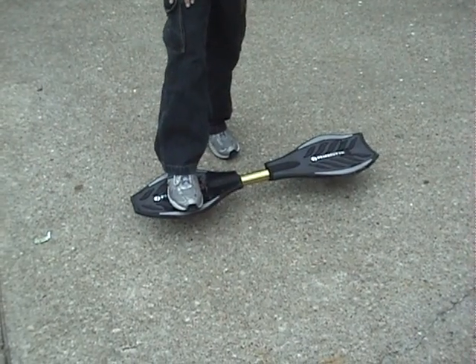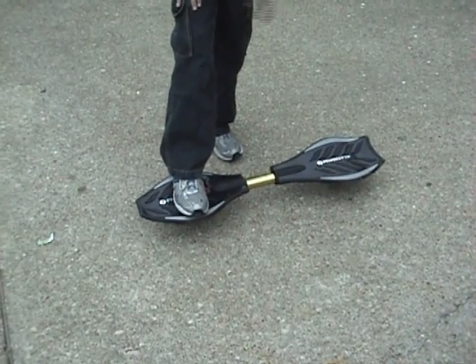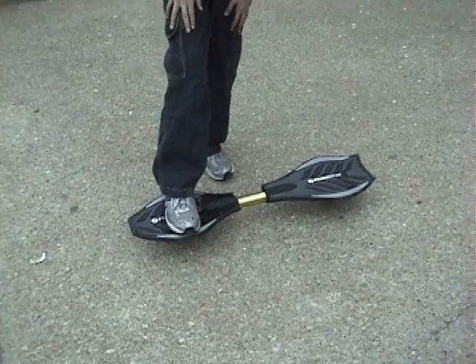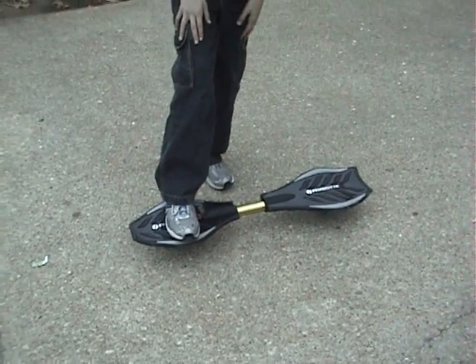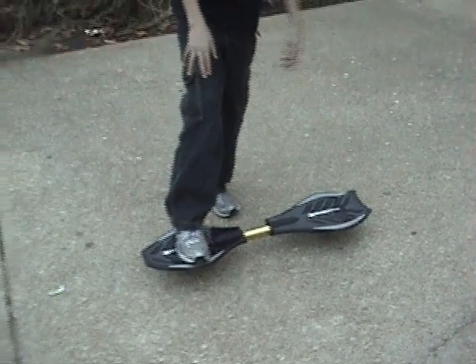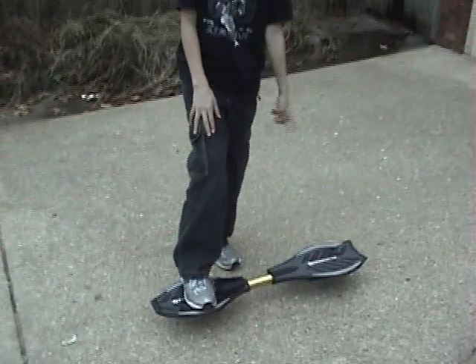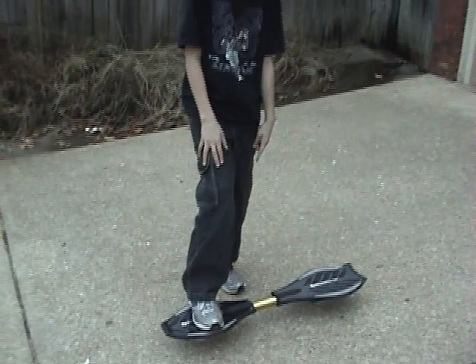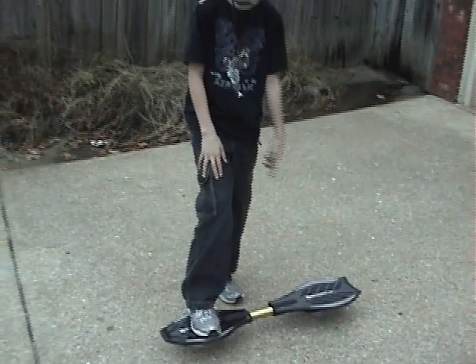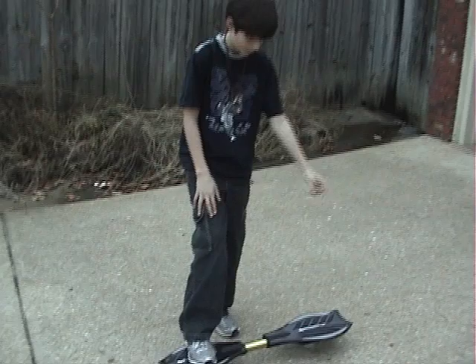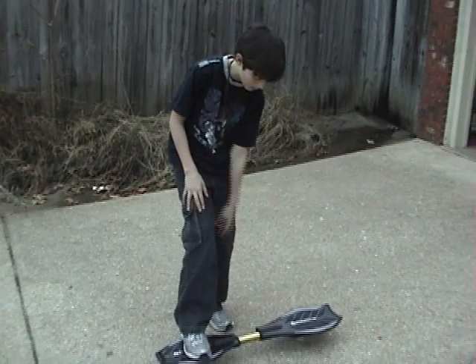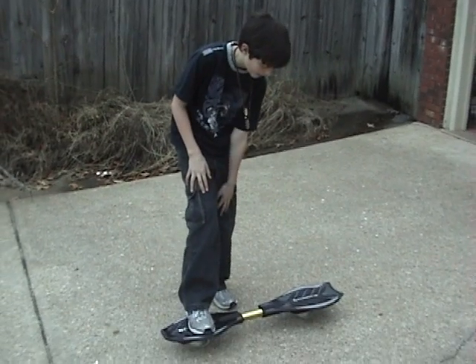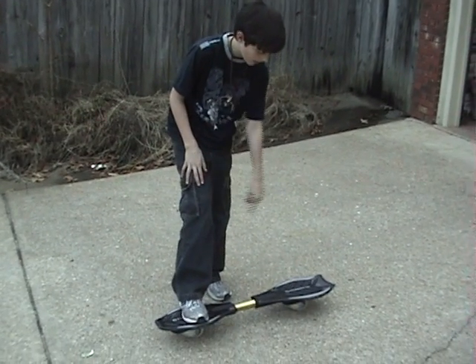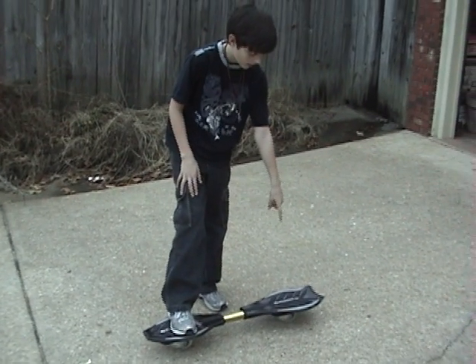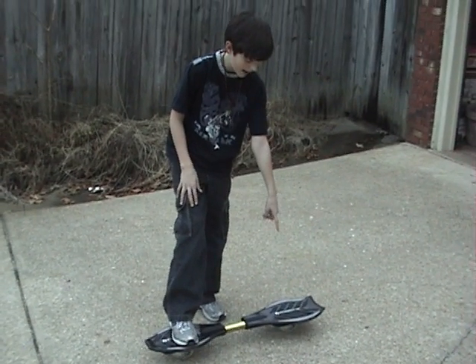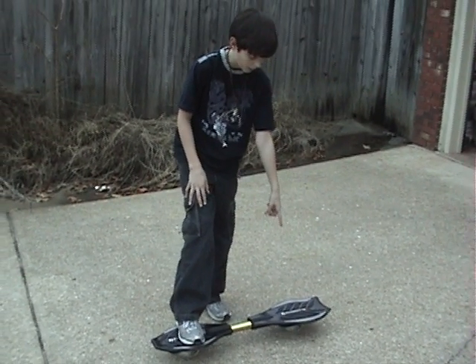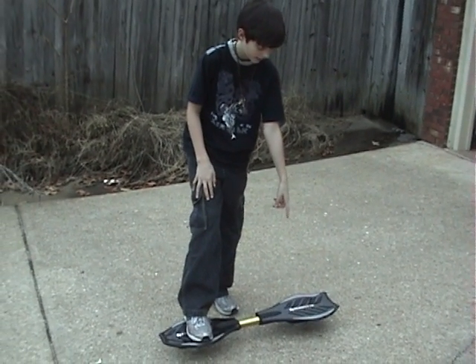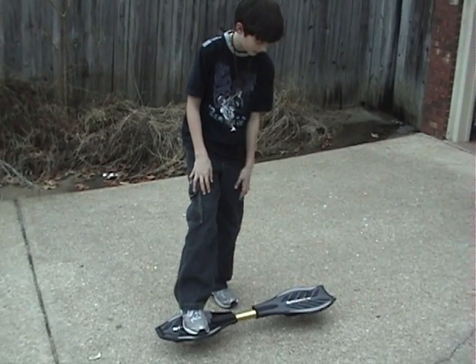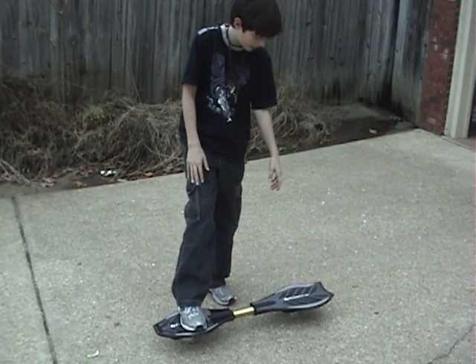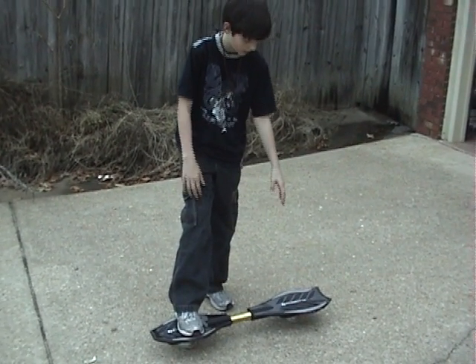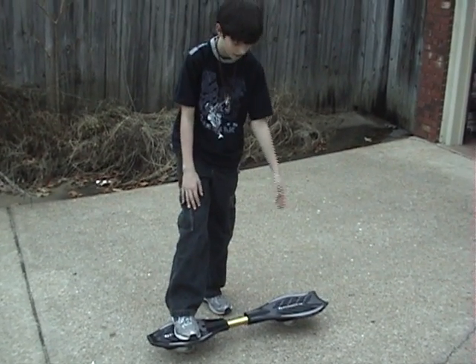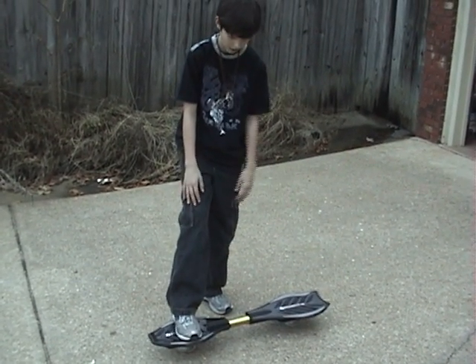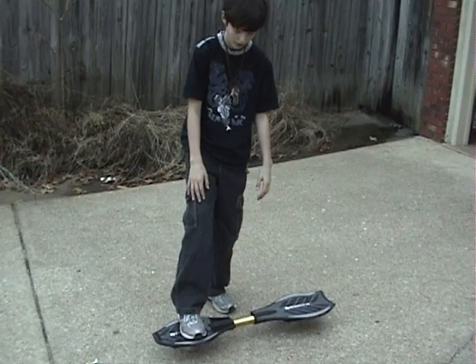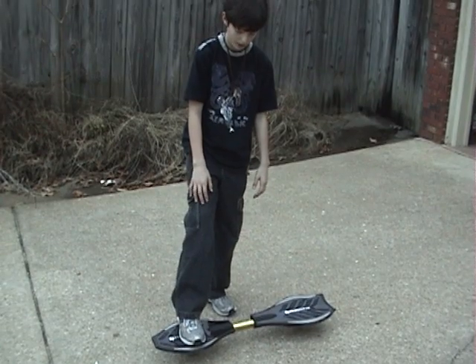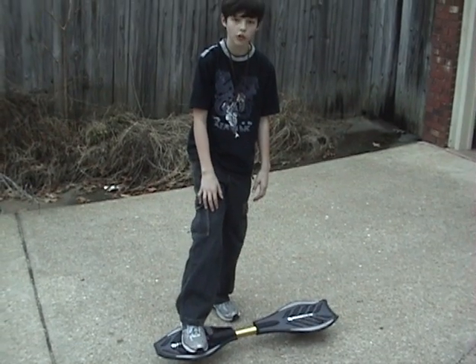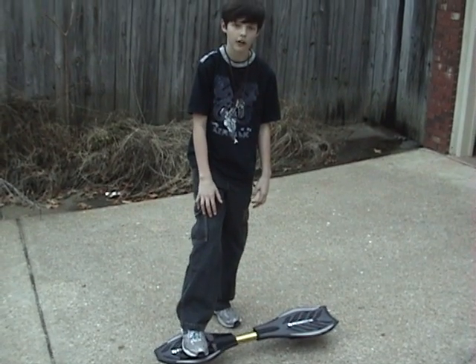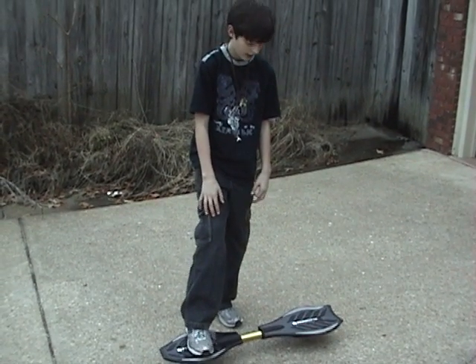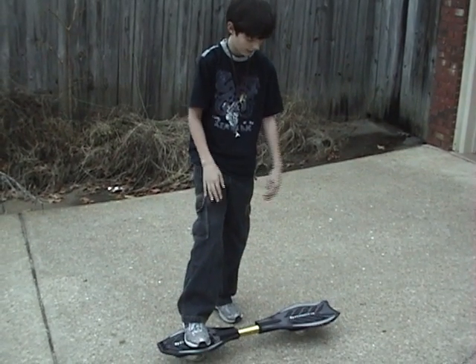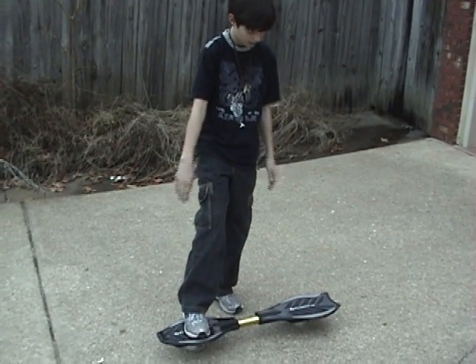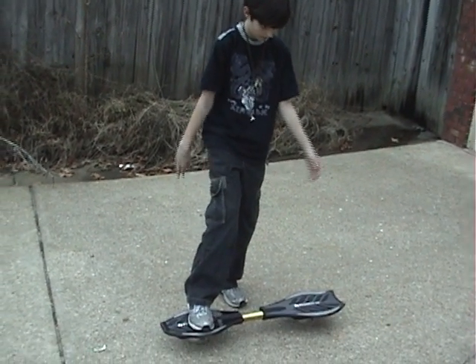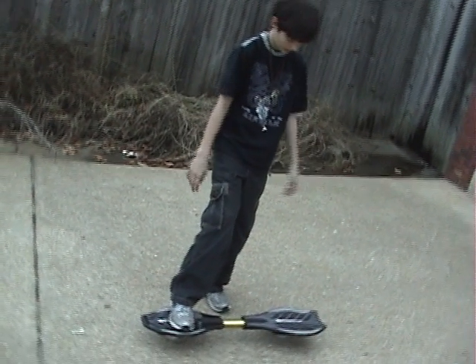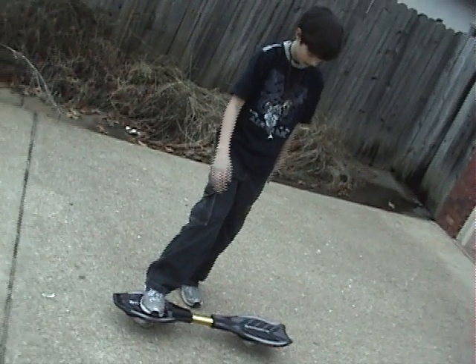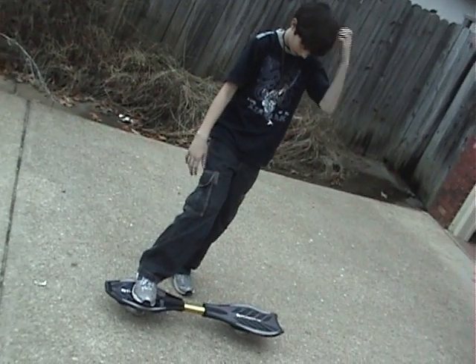Then with your back foot, you push off of the ground and put your back foot on the back of the board. Then you move your feet where they're both in the middle of each part, and then you weave the board from side to side to keep it going.